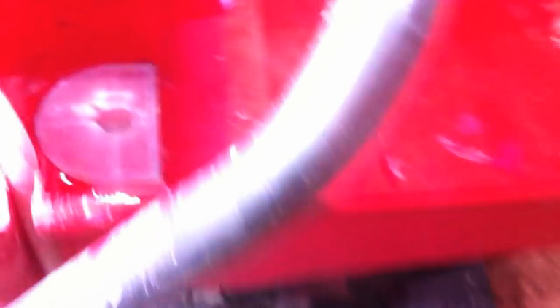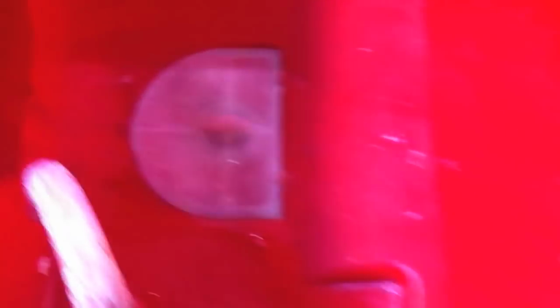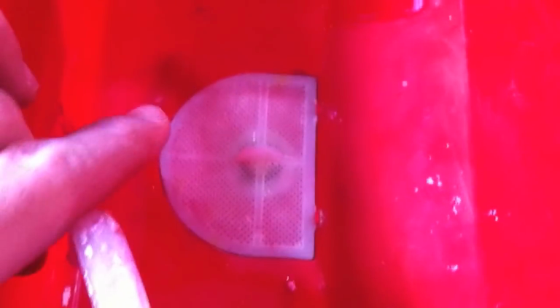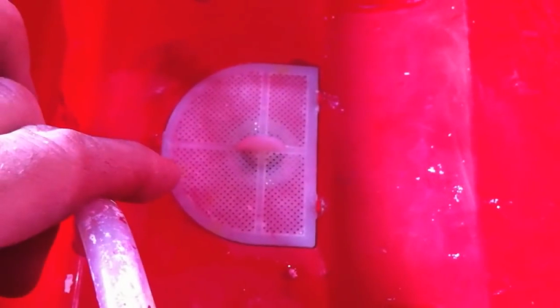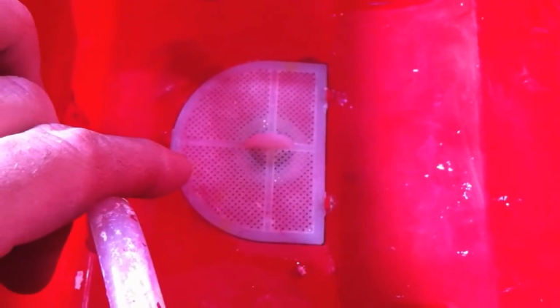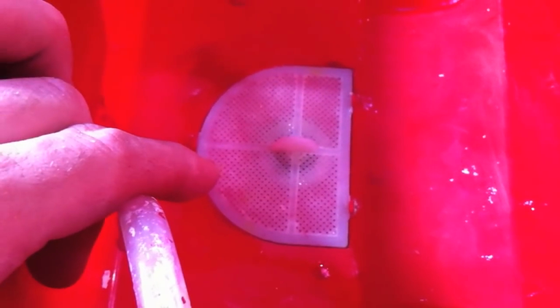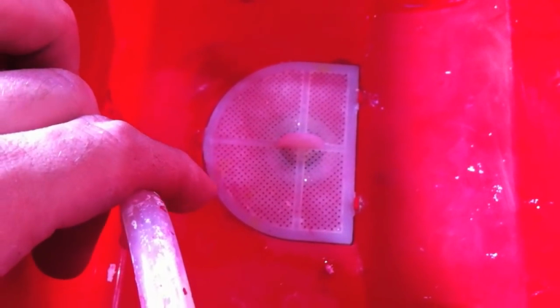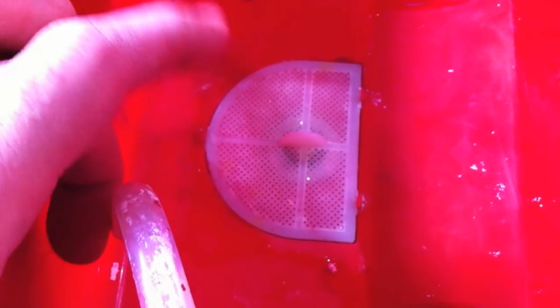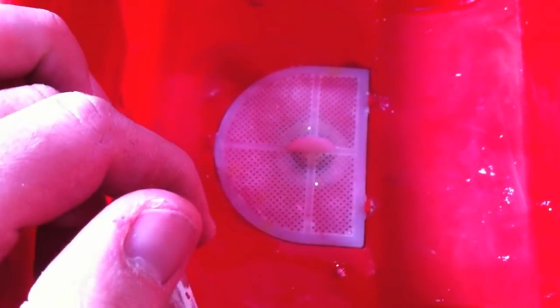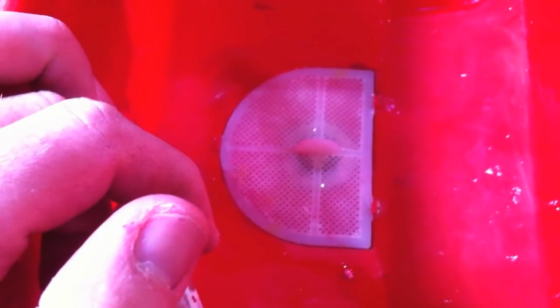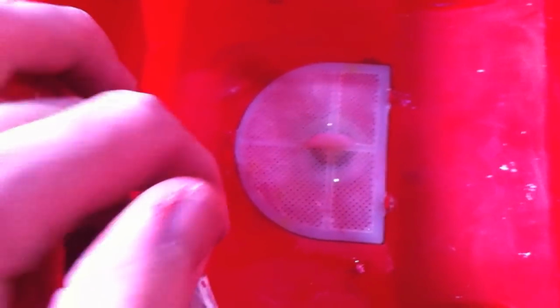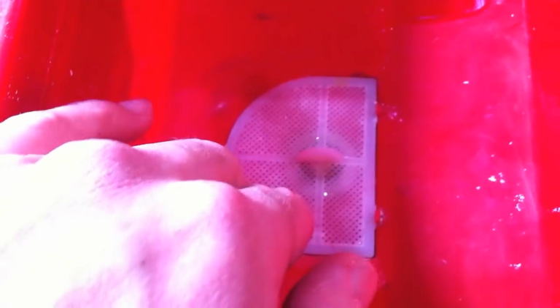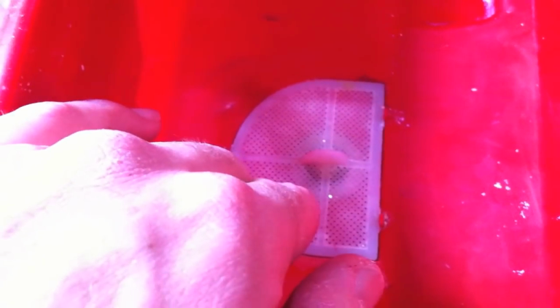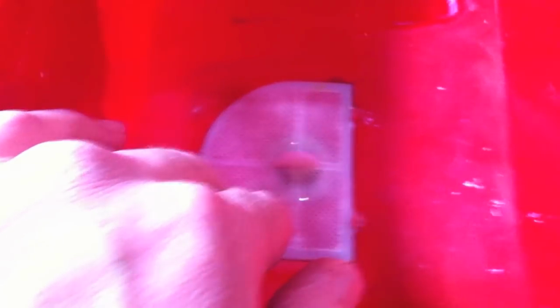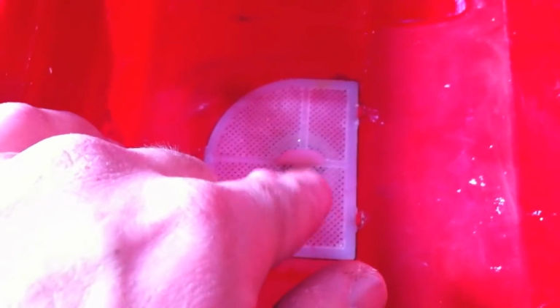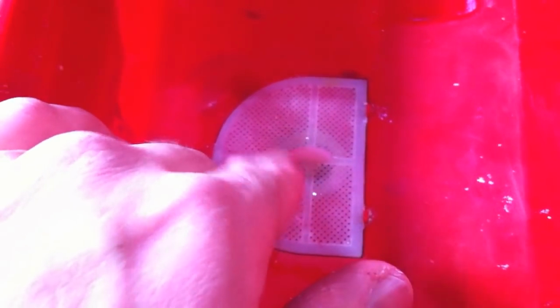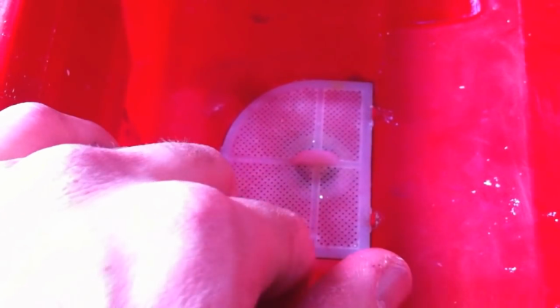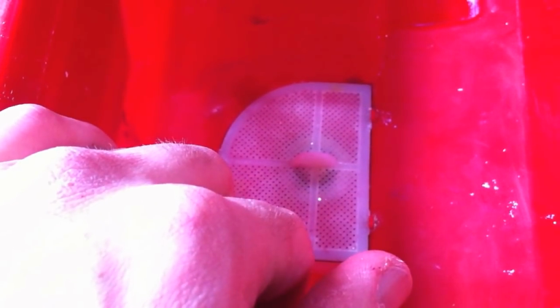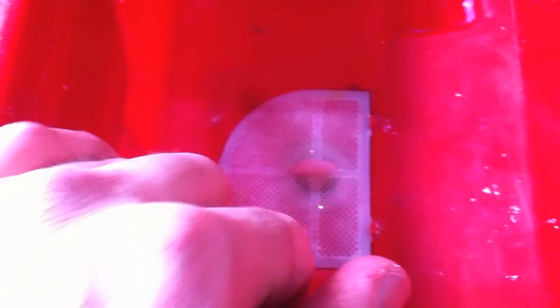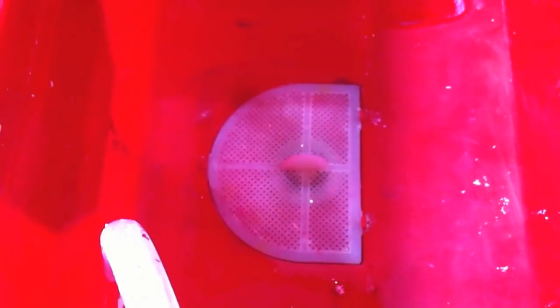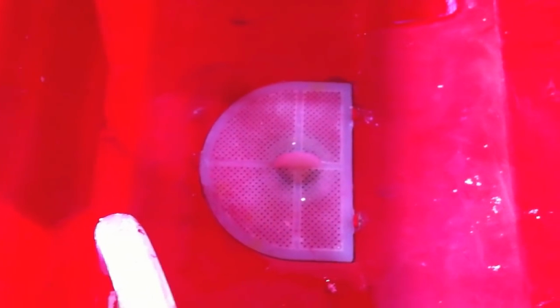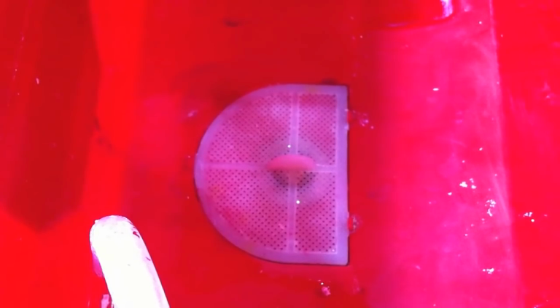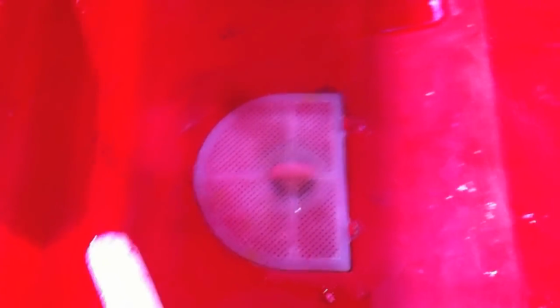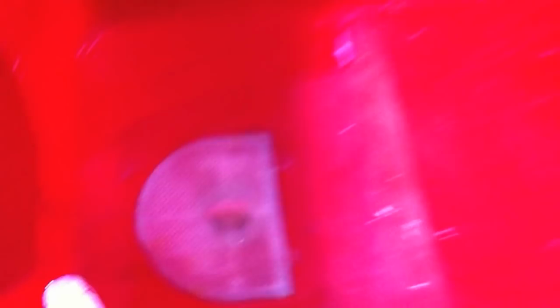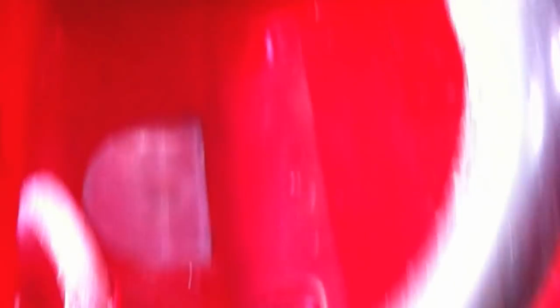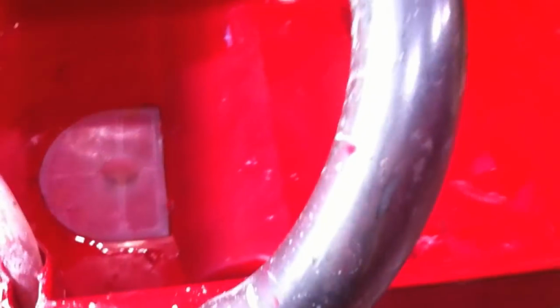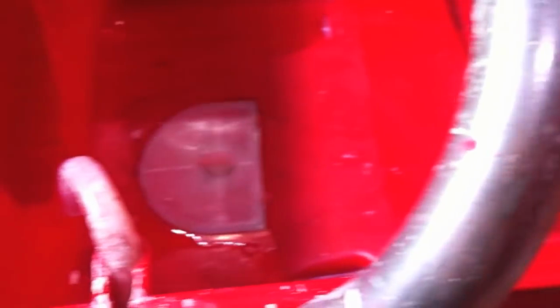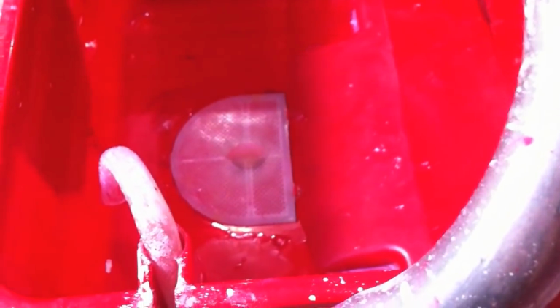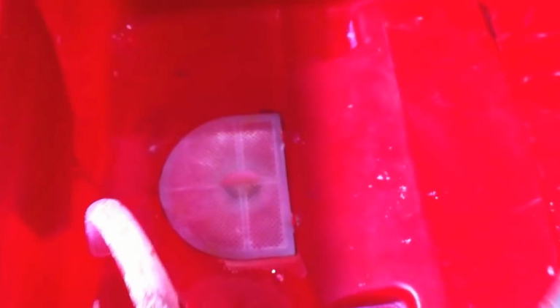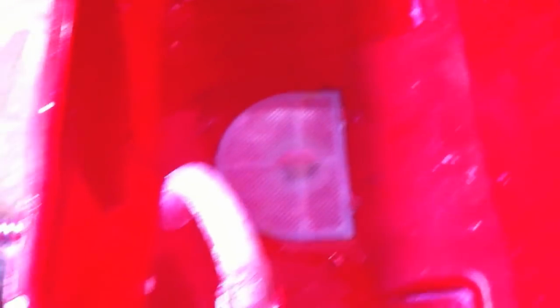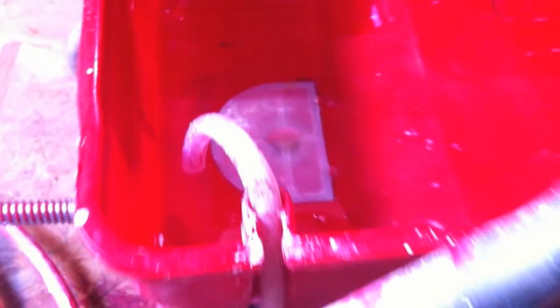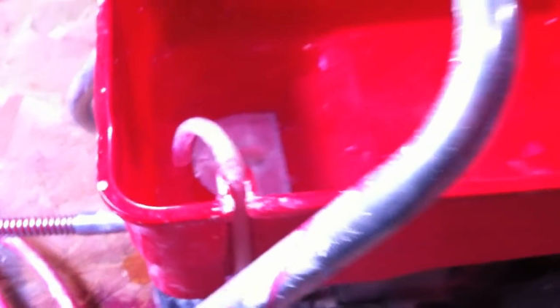This little grate here helps stop debris from getting in and clogging the hose, so you always have to have this in. Don't forget about it — if the hose is clogged with junk, it's really going to make painting difficult.